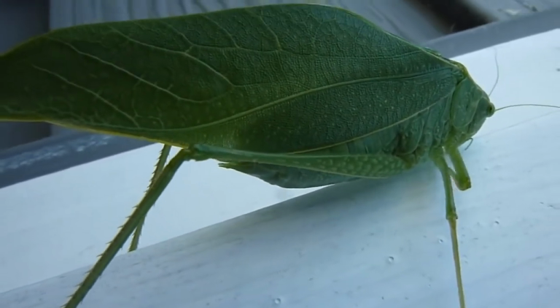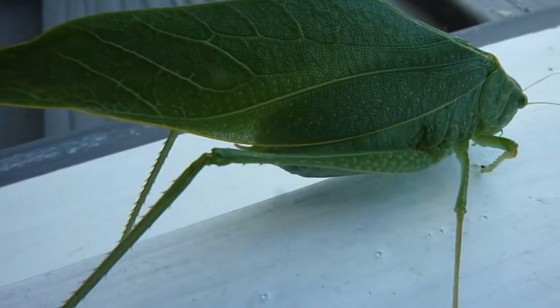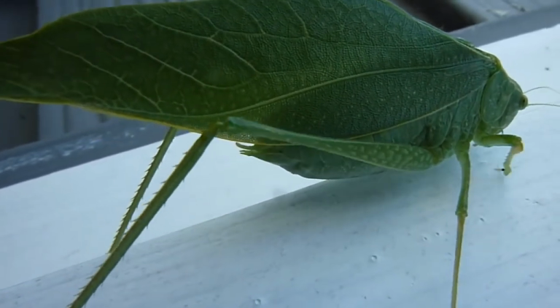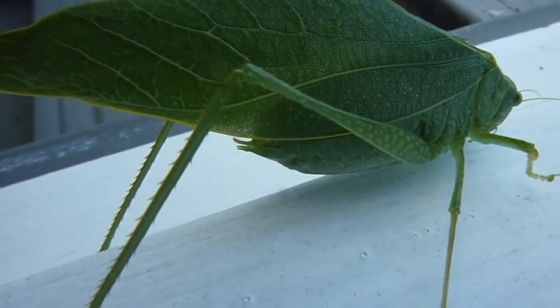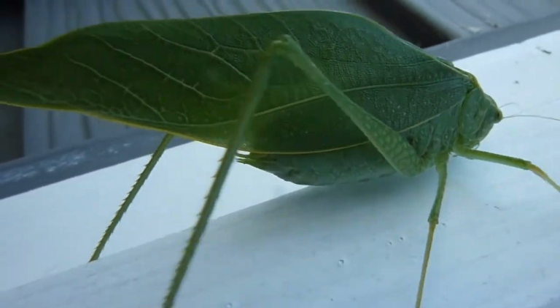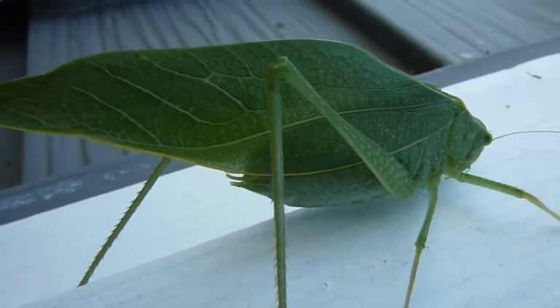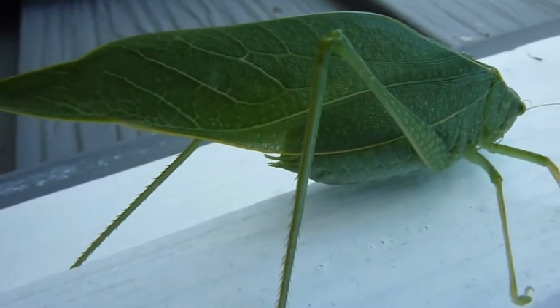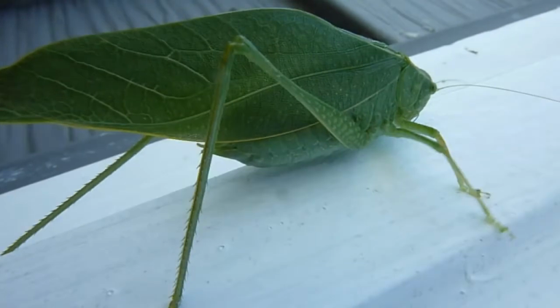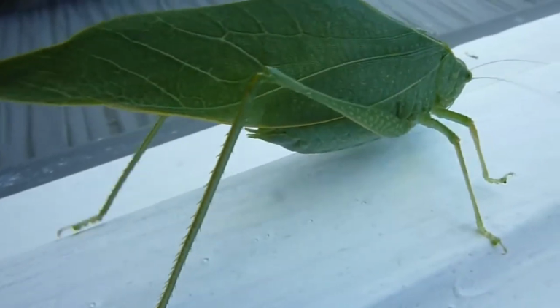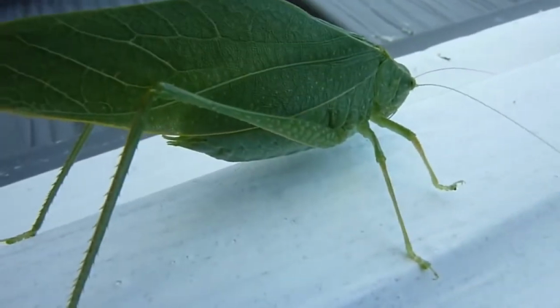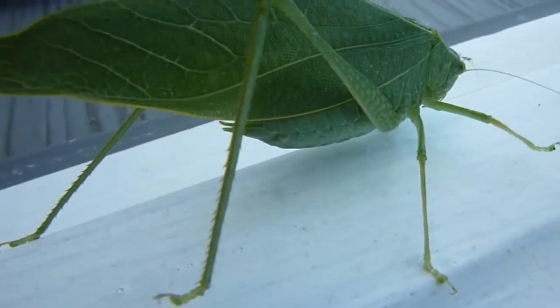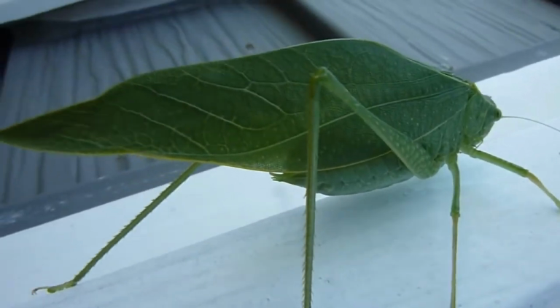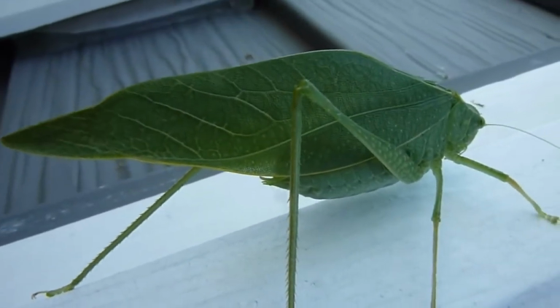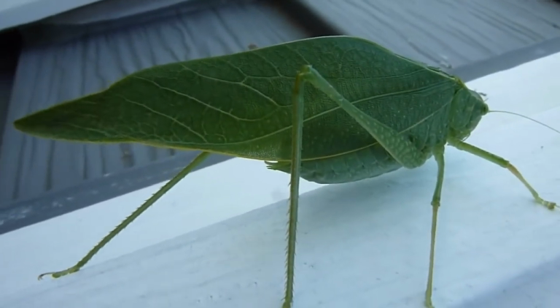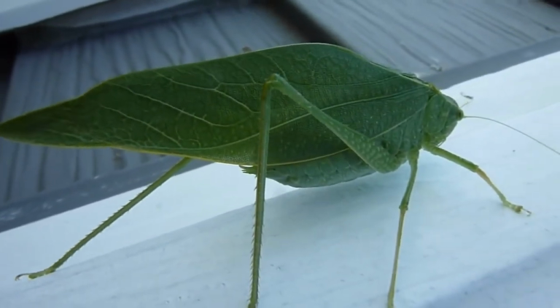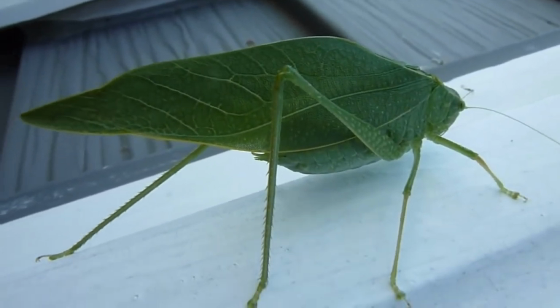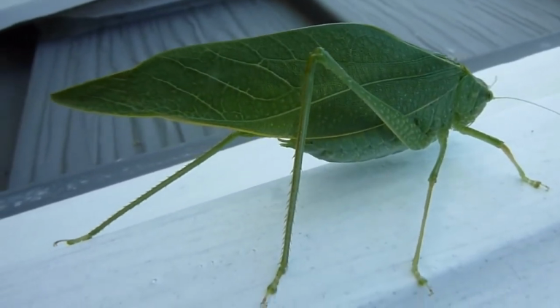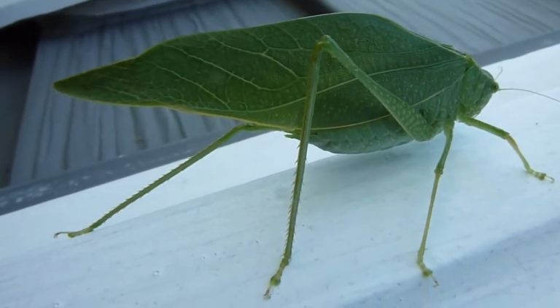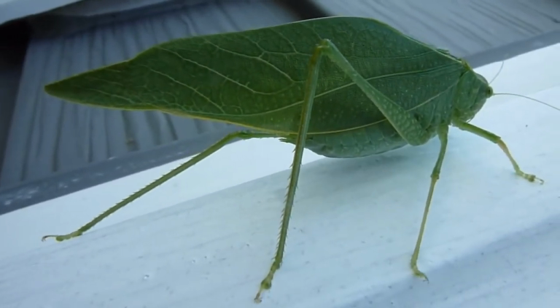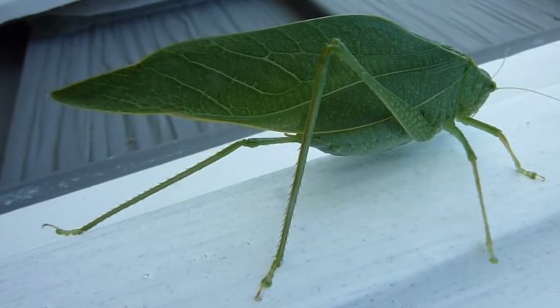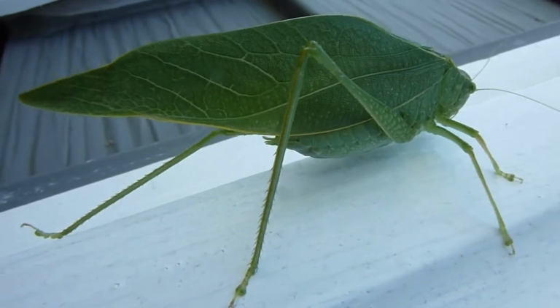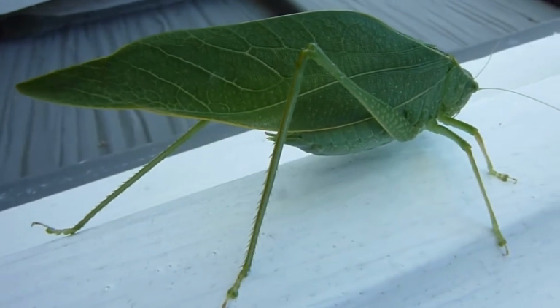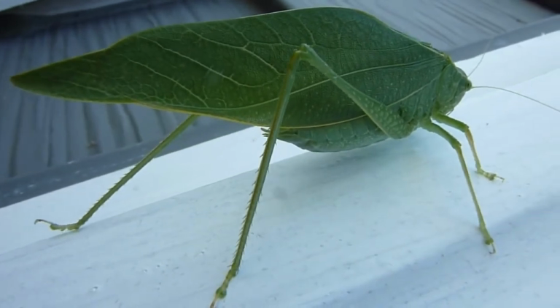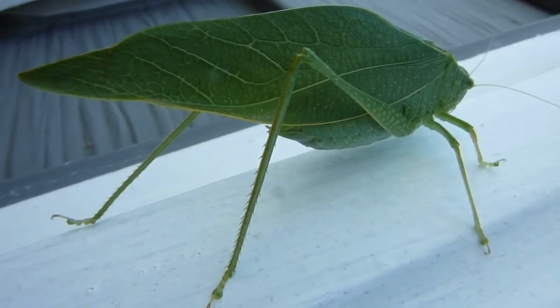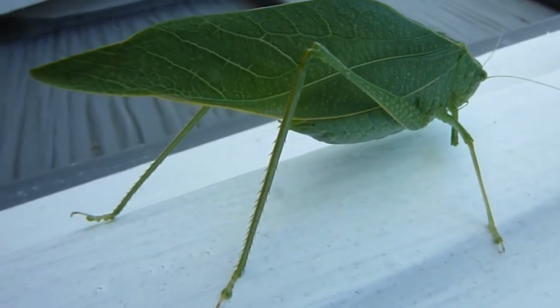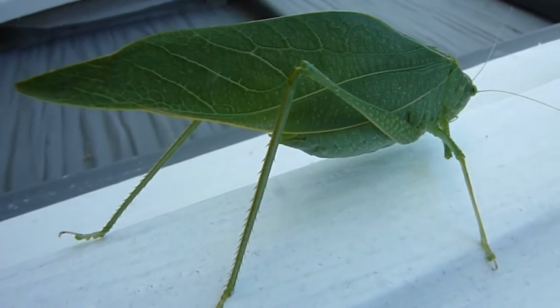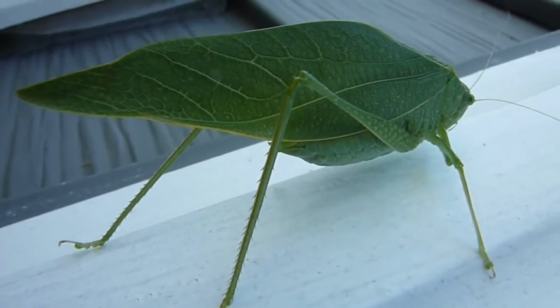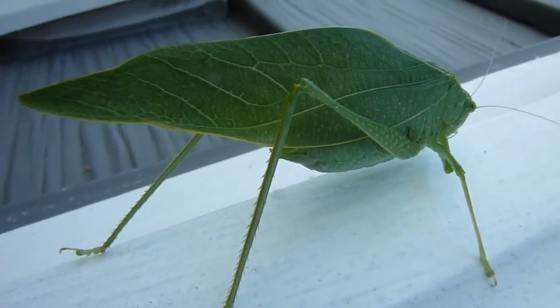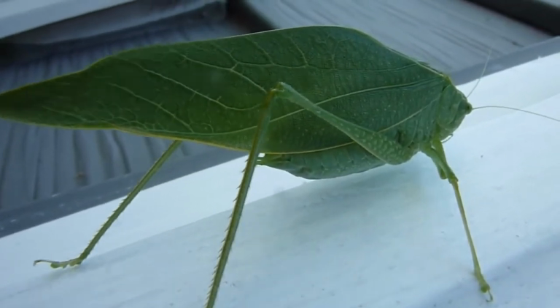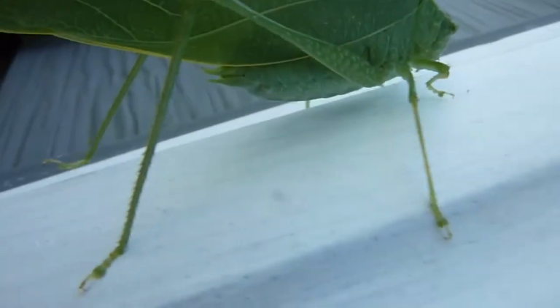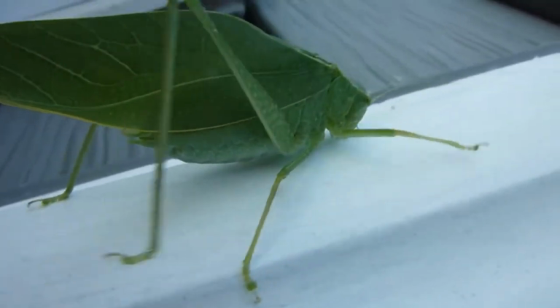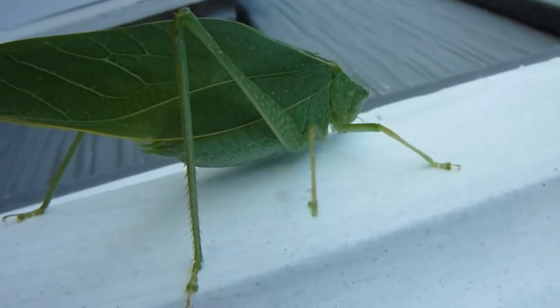Here, let me come out here. Oh well. Bye, leaf bug. See you later.